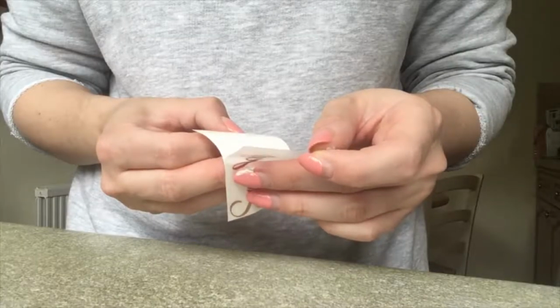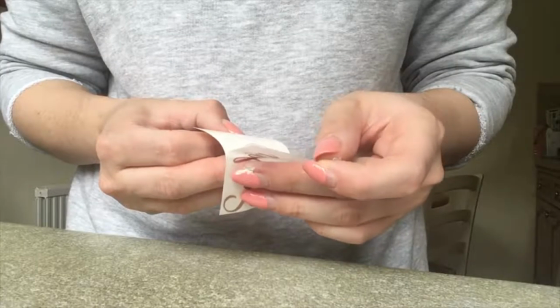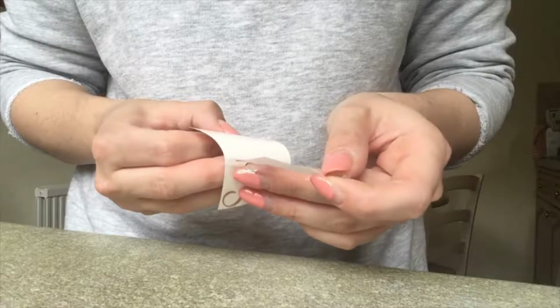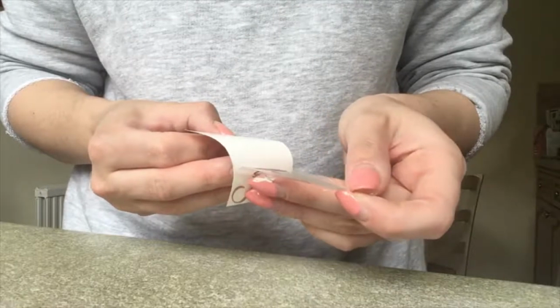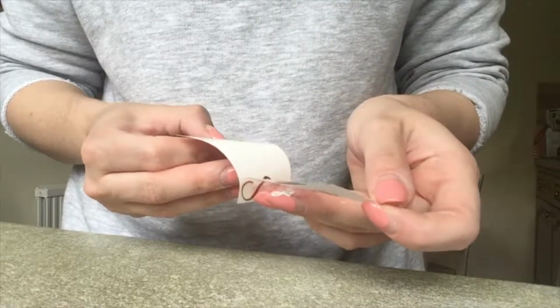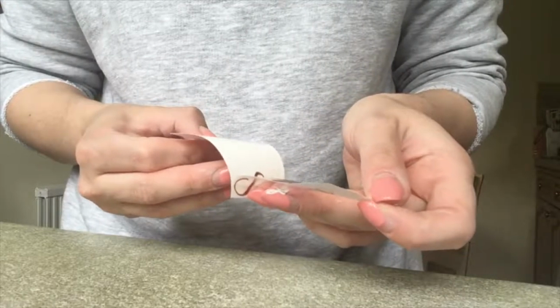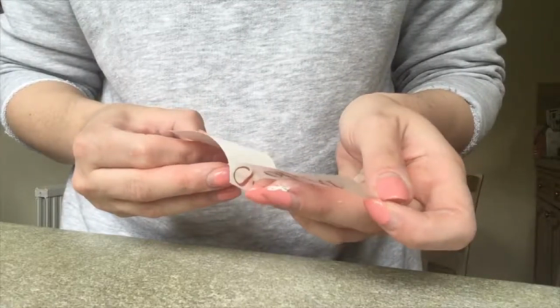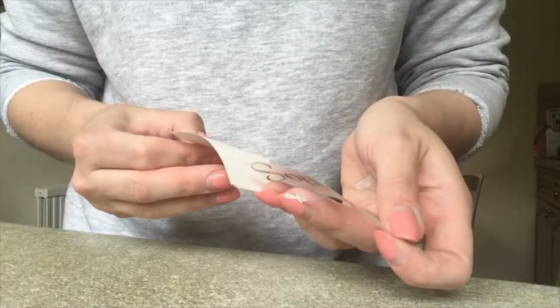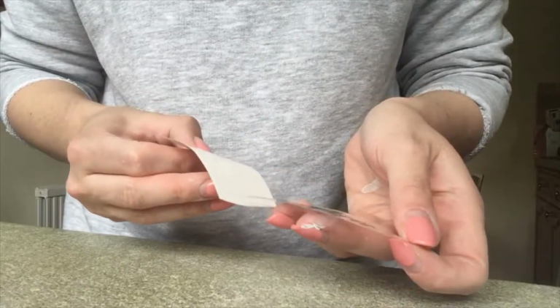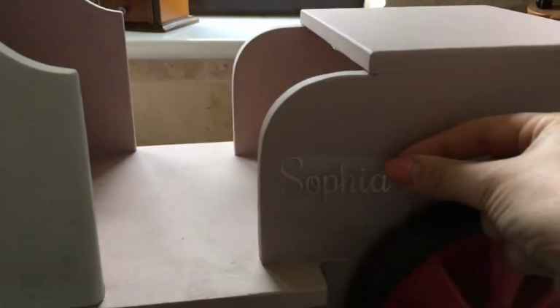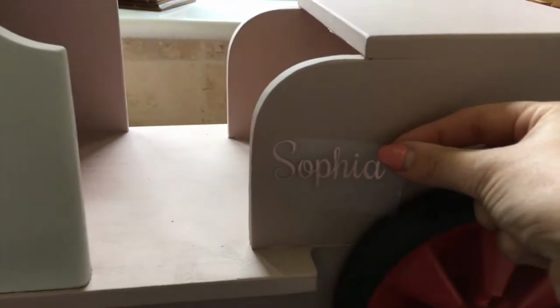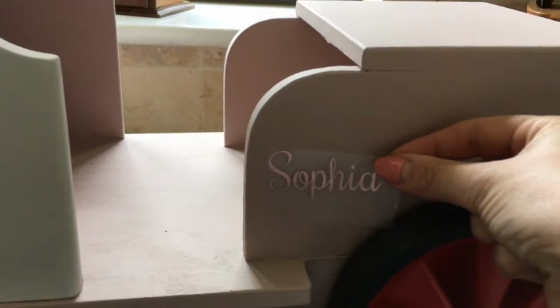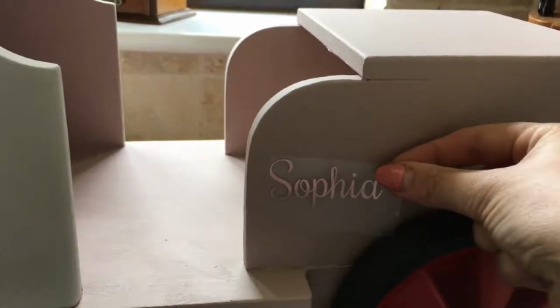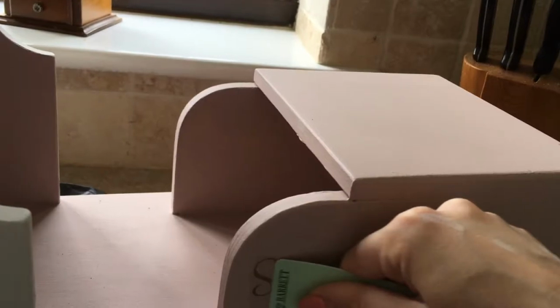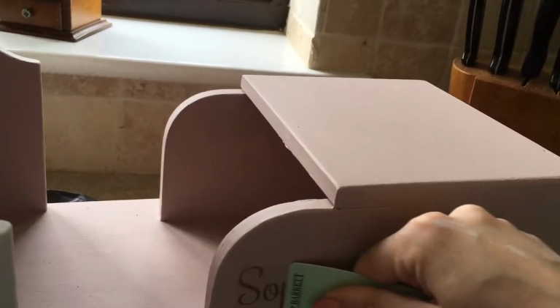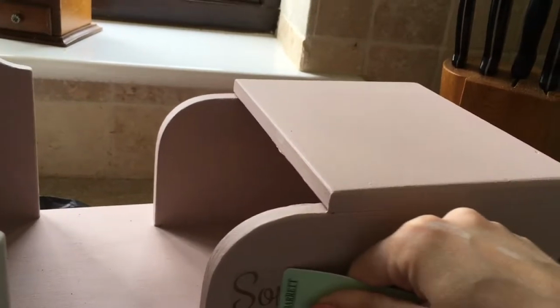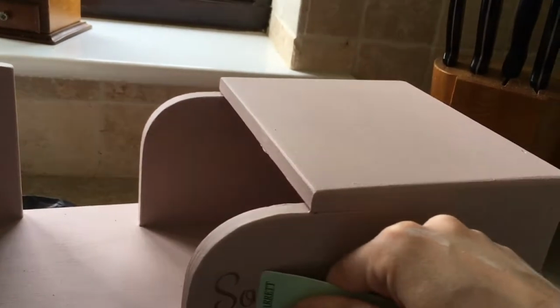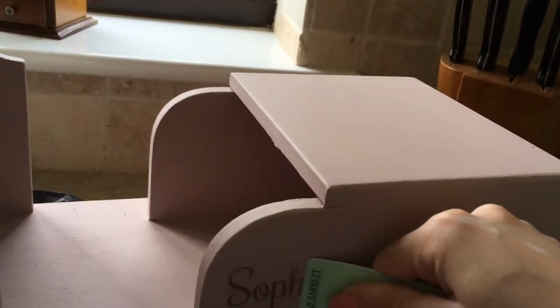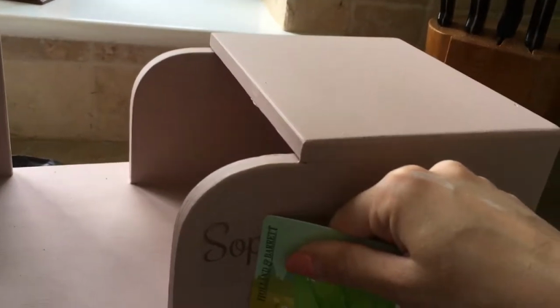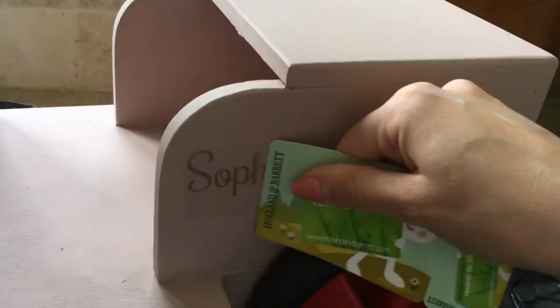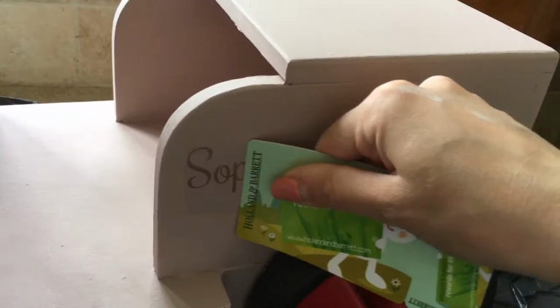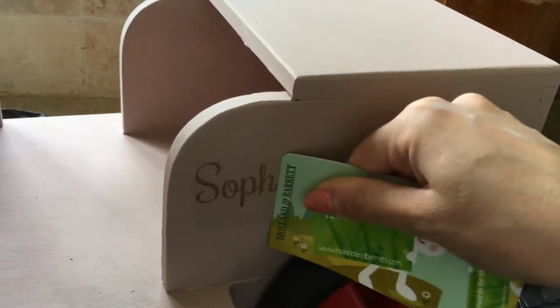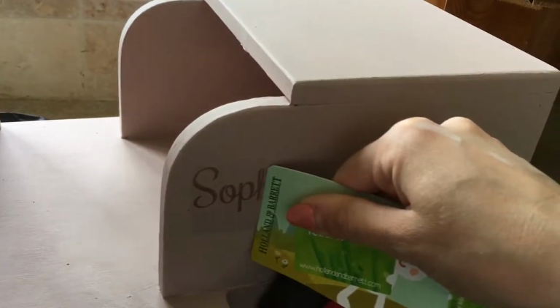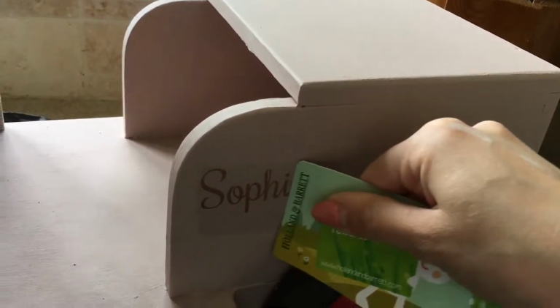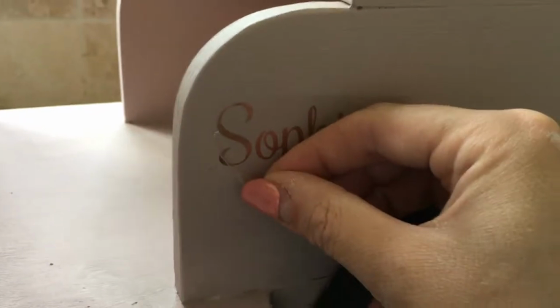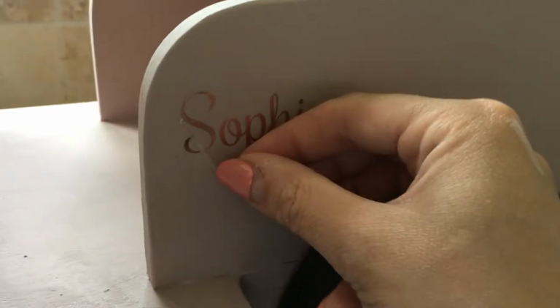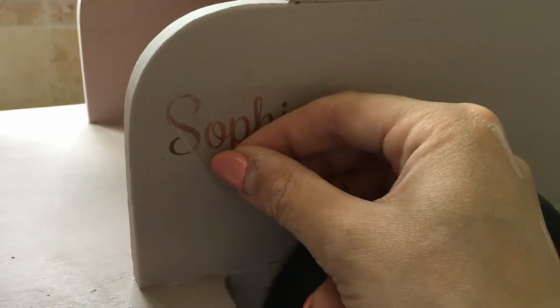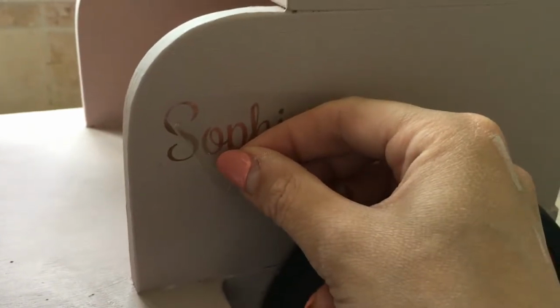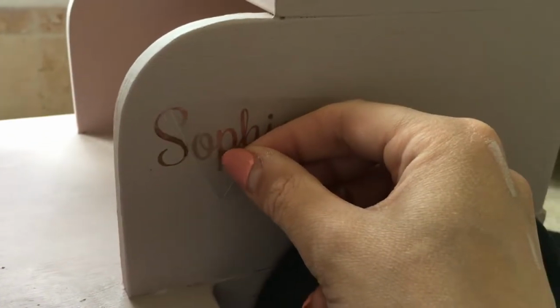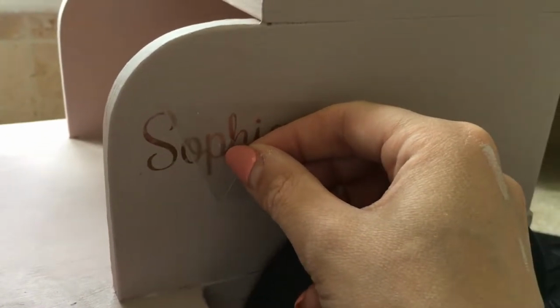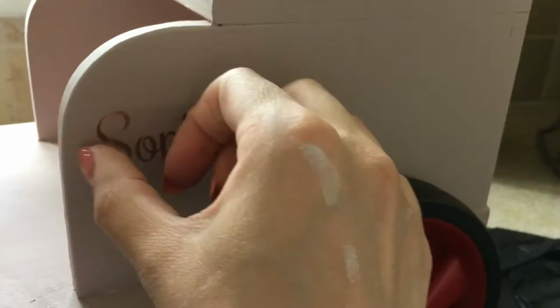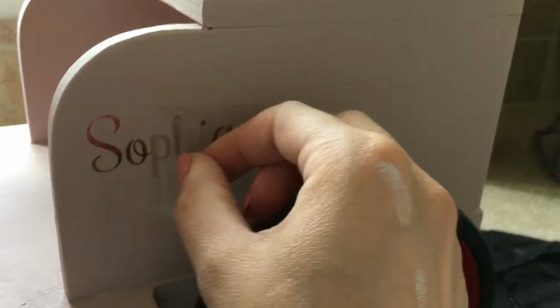I'm pleased to say the application of this was so easy. All I did was peel it off, stick it where I wanted it, and then use a credit card to just push it on. Then I literally just peeled it off and it worked so well.